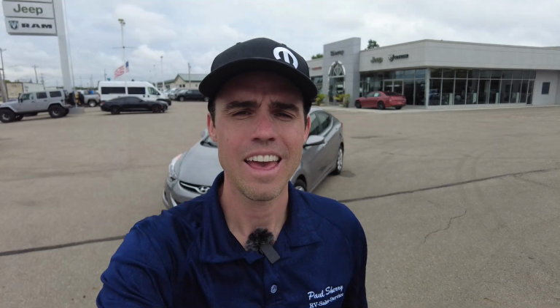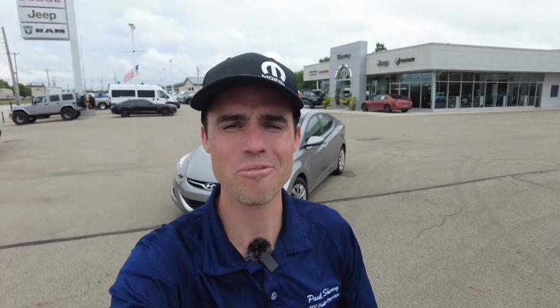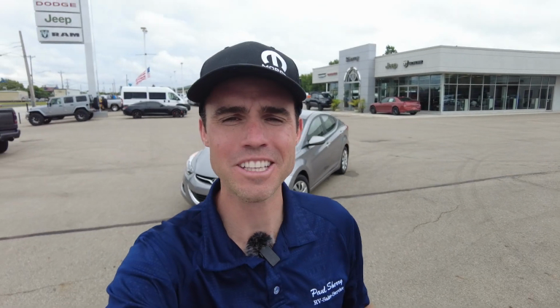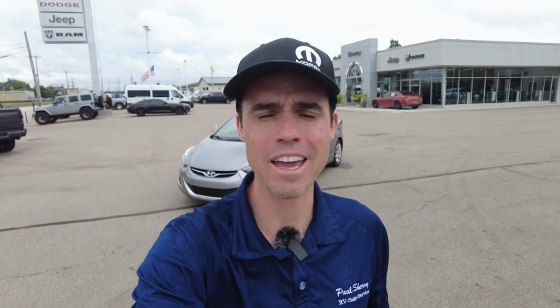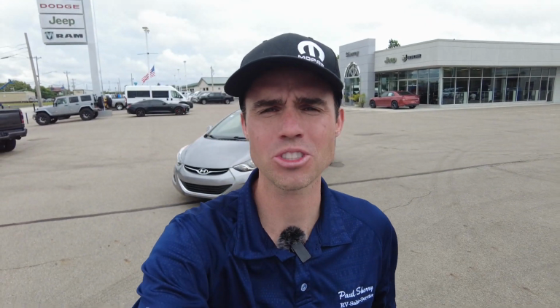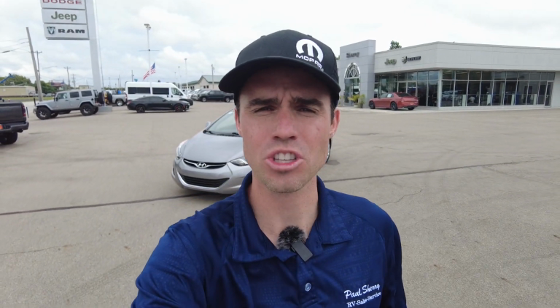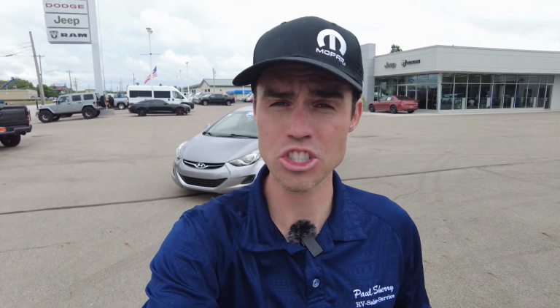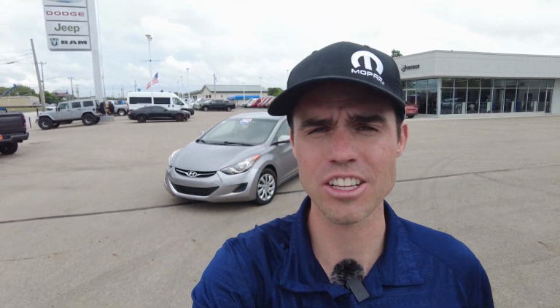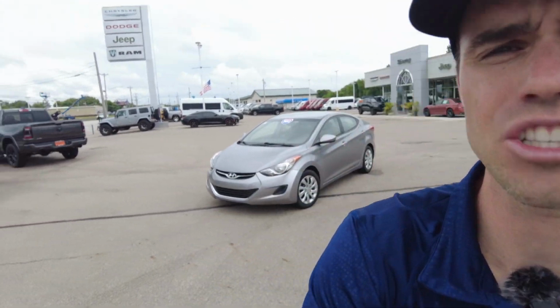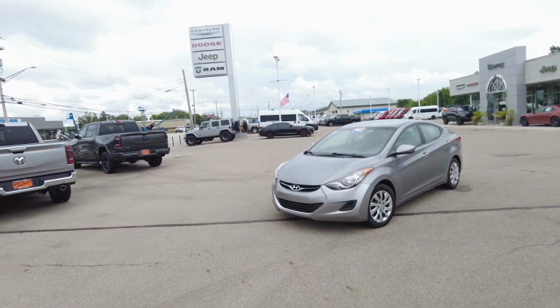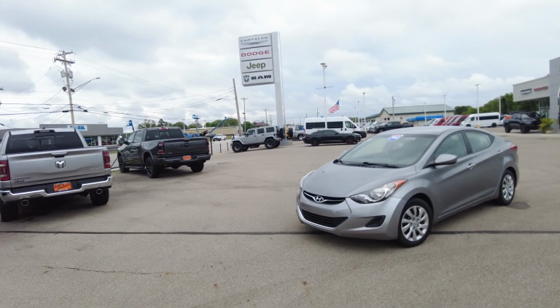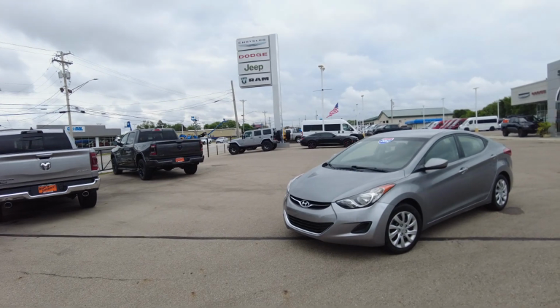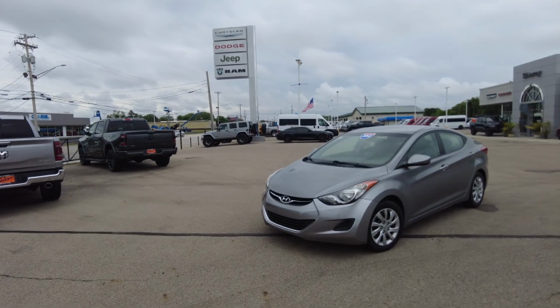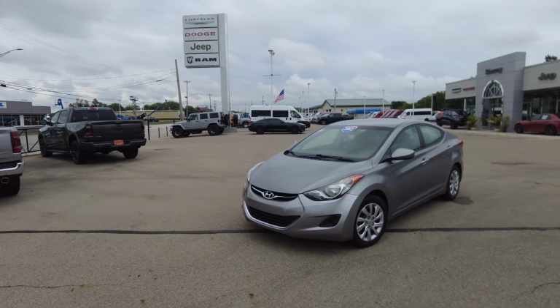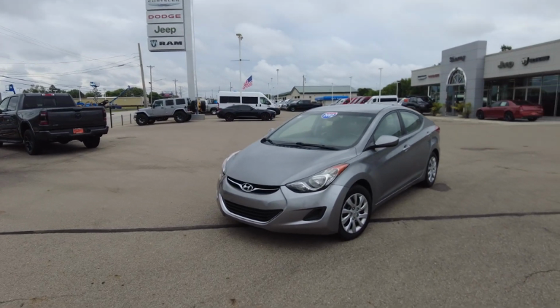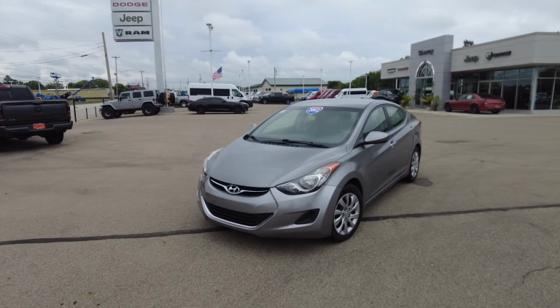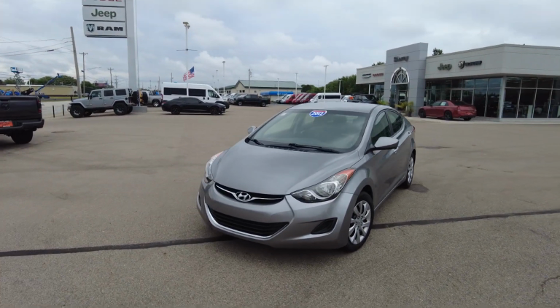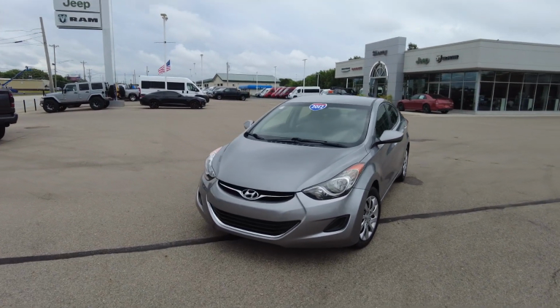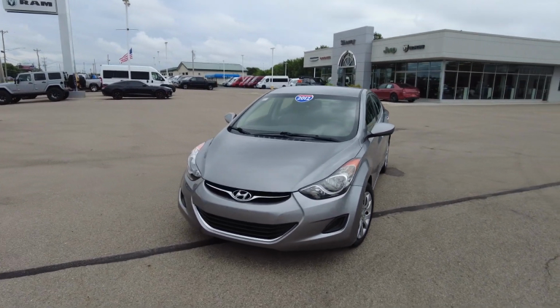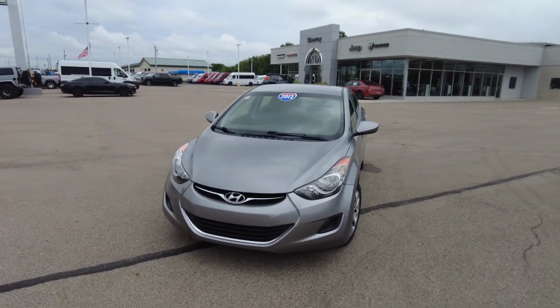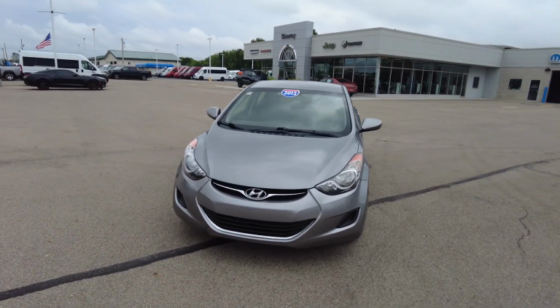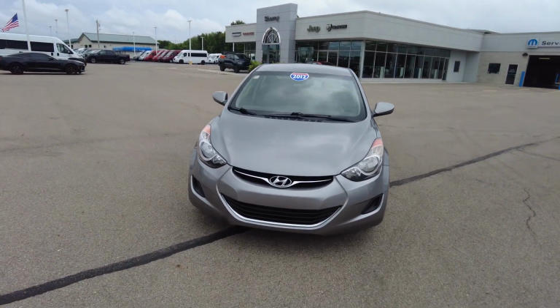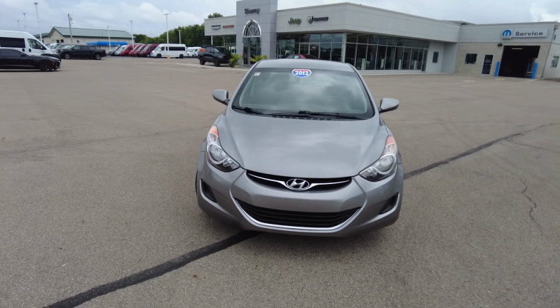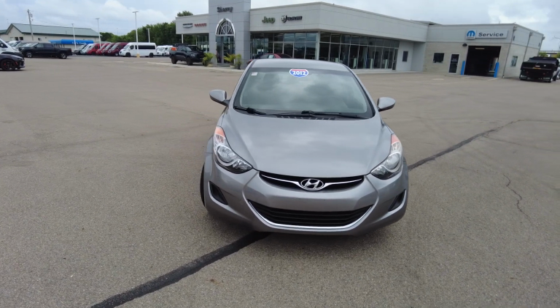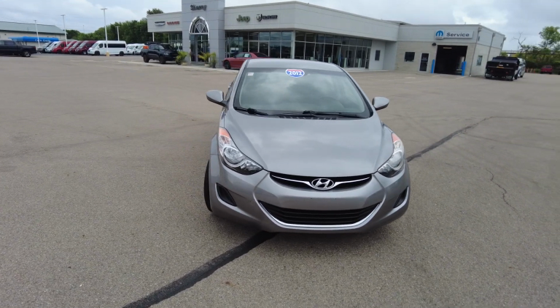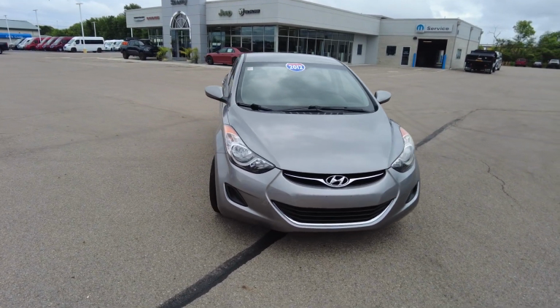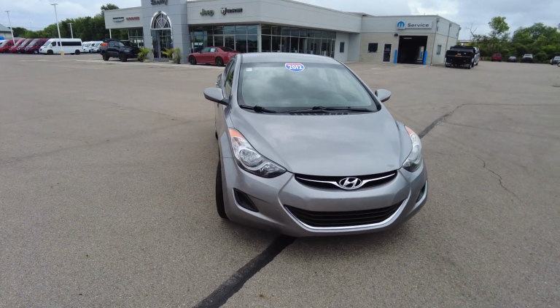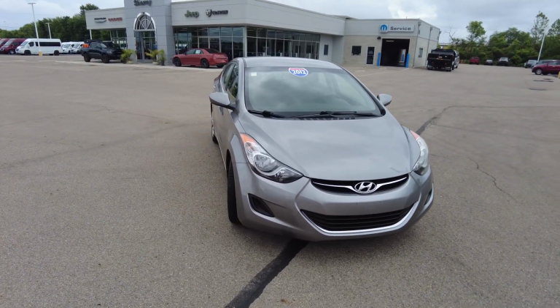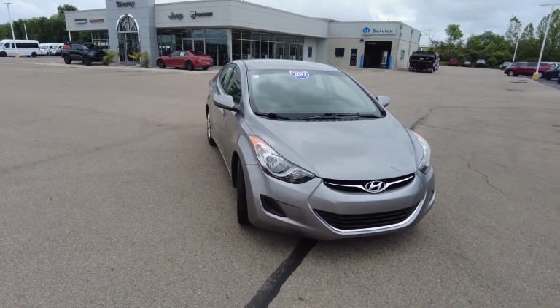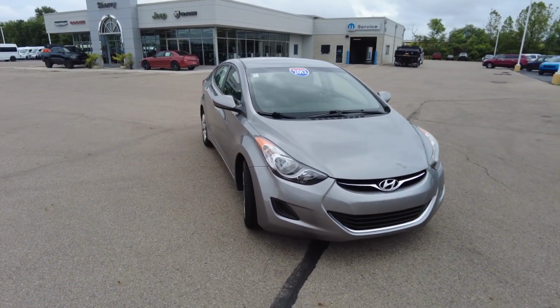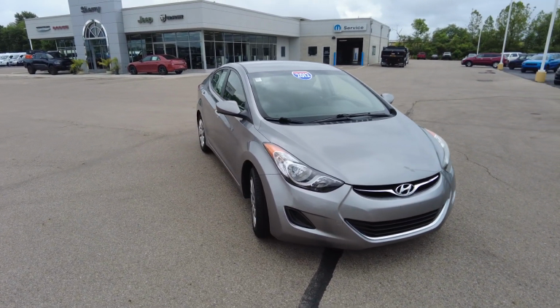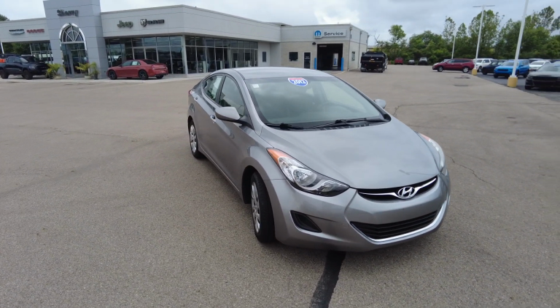Hey everyone, Mike Sherry back at Paul Sherry Used Cars. We just took it on trade, this really clean 2012 Hyundai Elantra. This is a great economical car, has the 1.8 inline four-cylinder, gets you 38 miles a gallon.